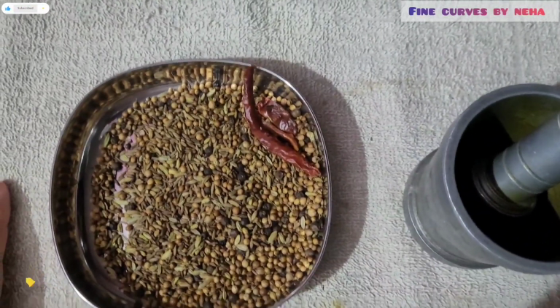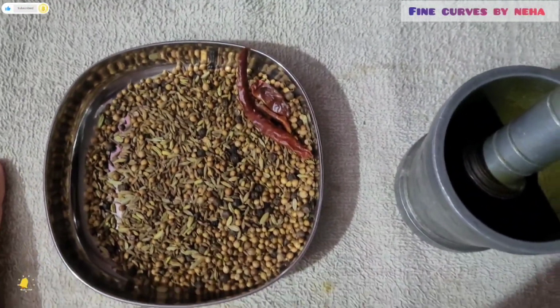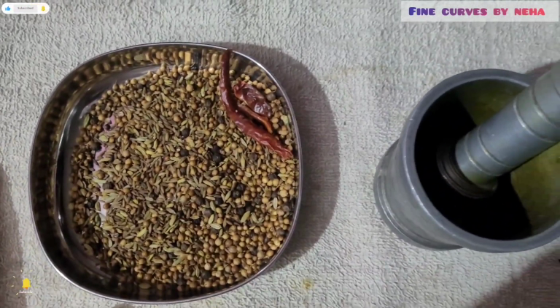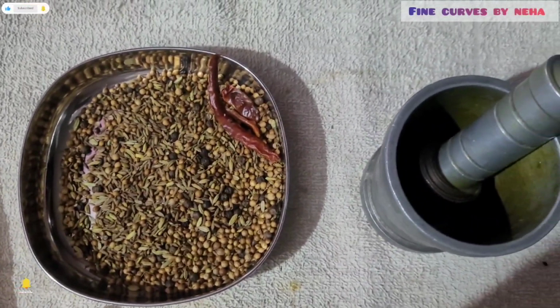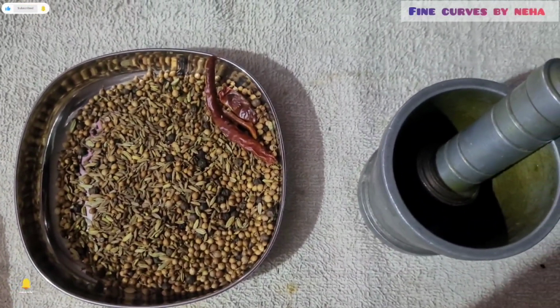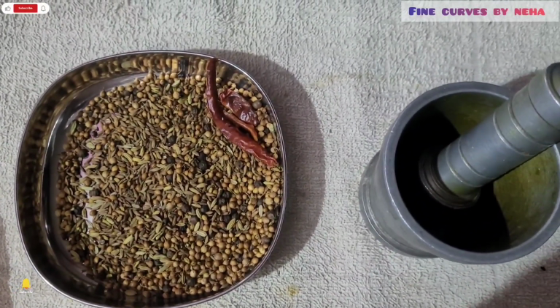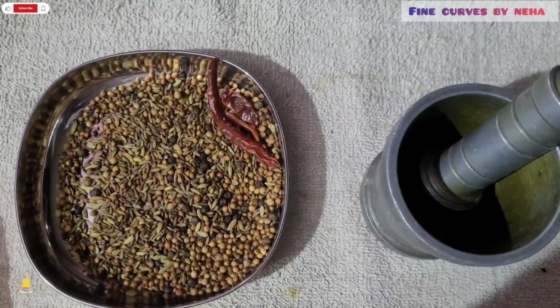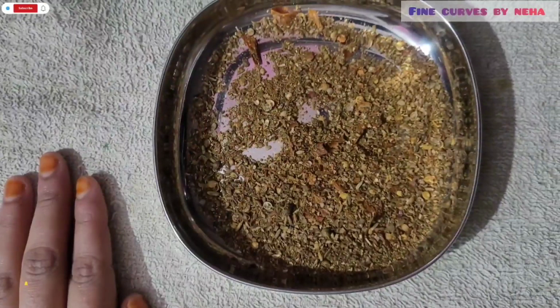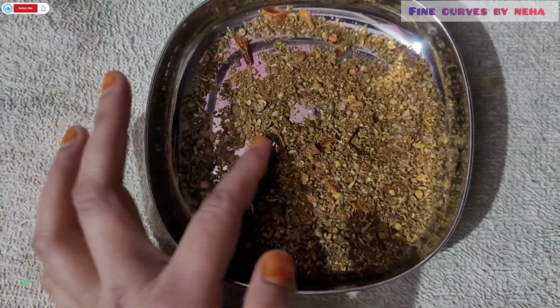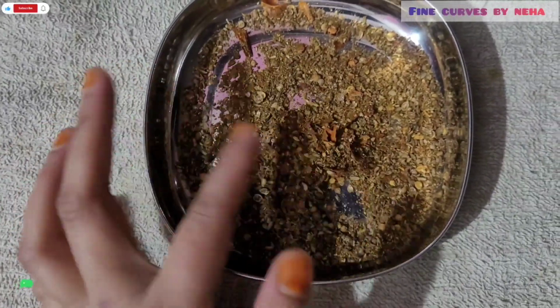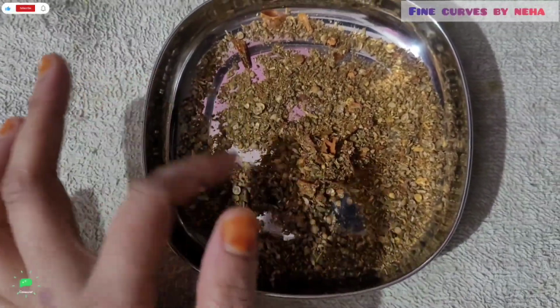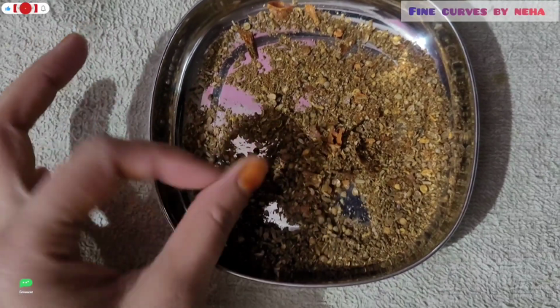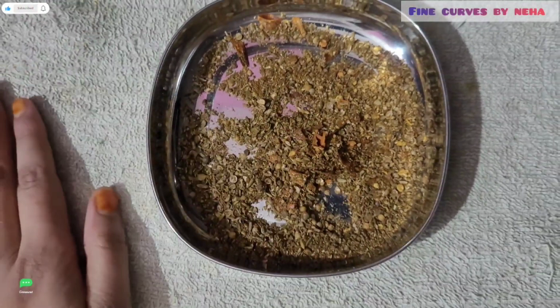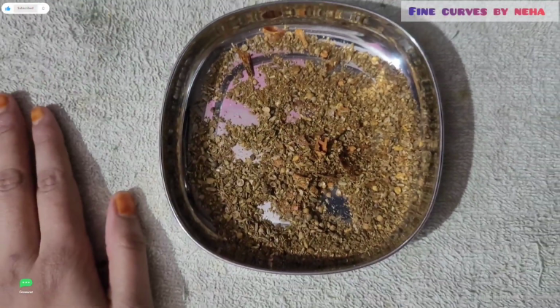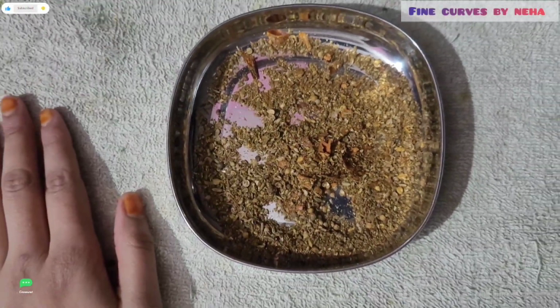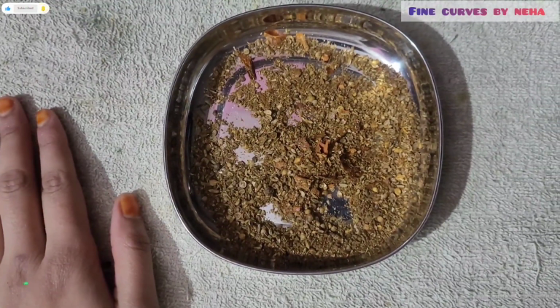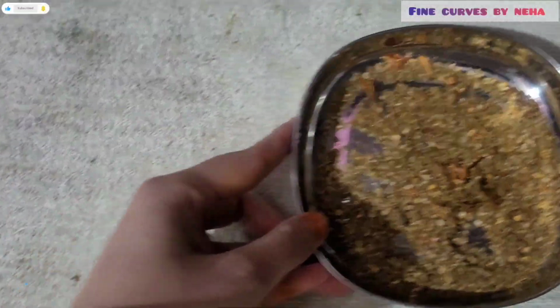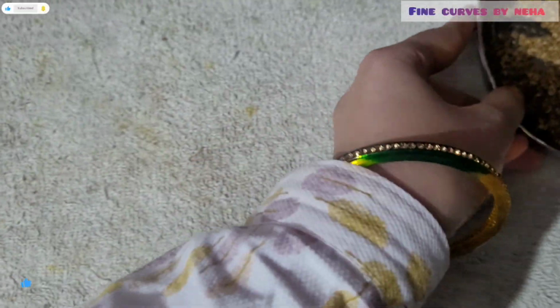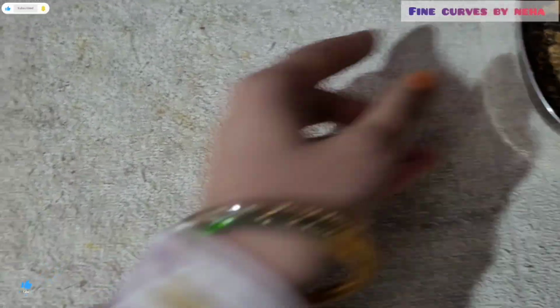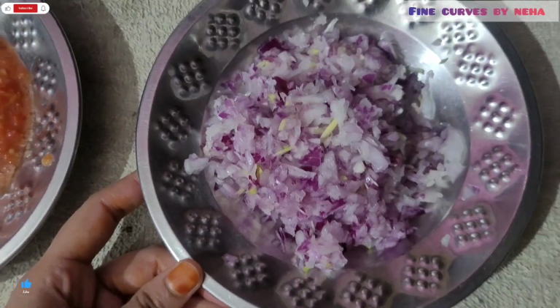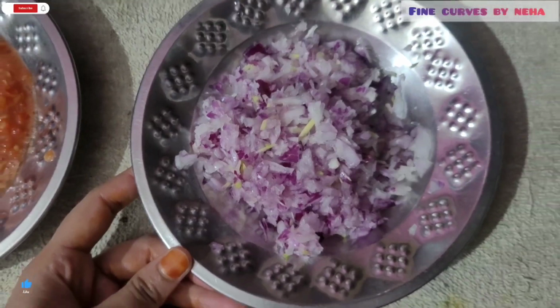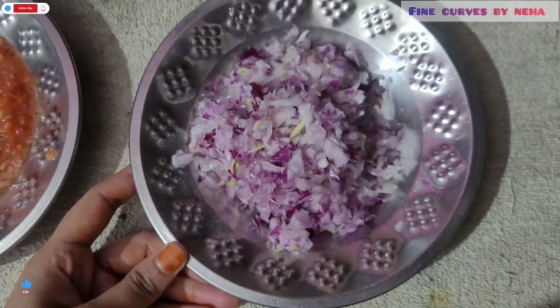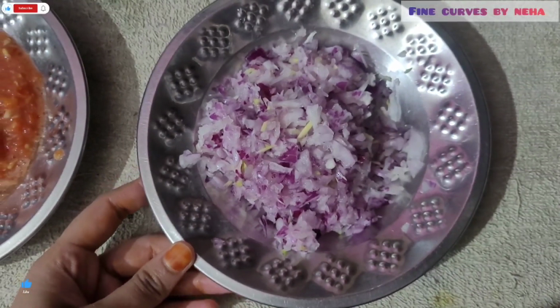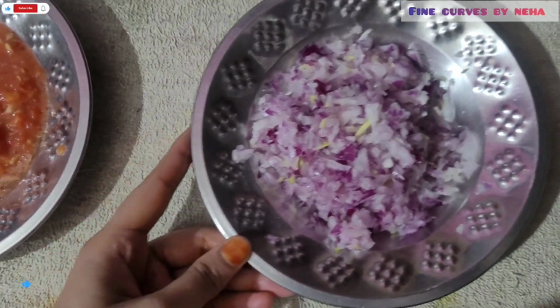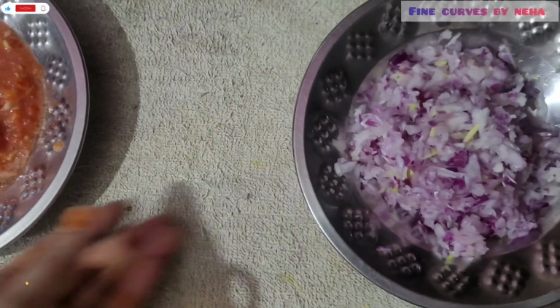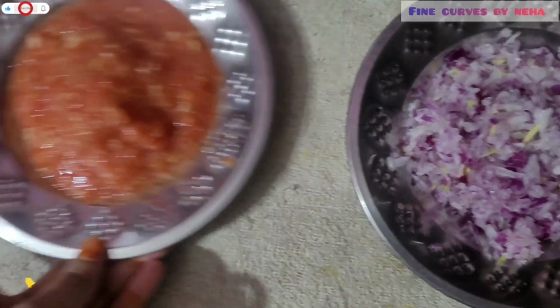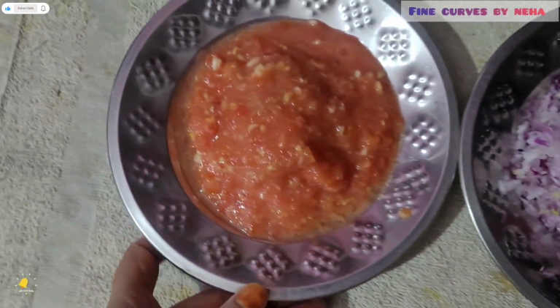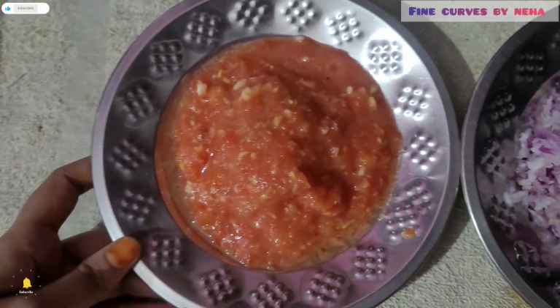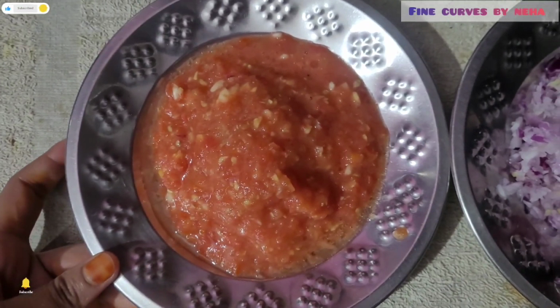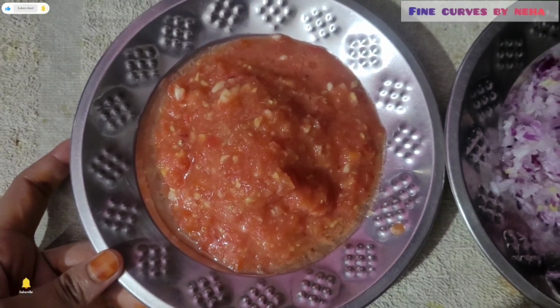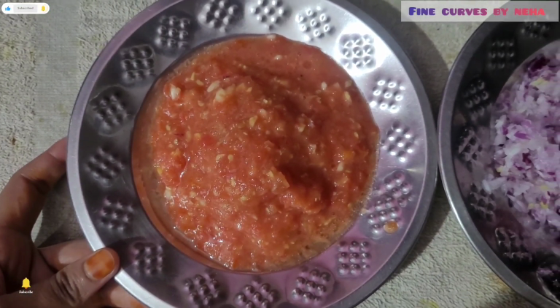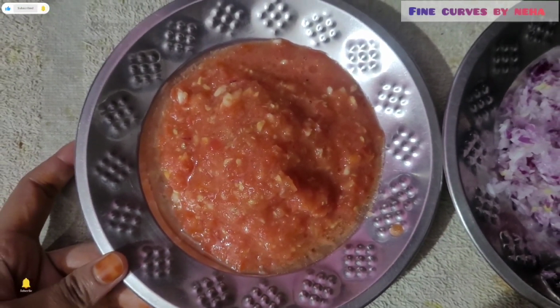I am very excited about how it will turn out, because this was my first try and I'm making it for my father. So let's make it all together.